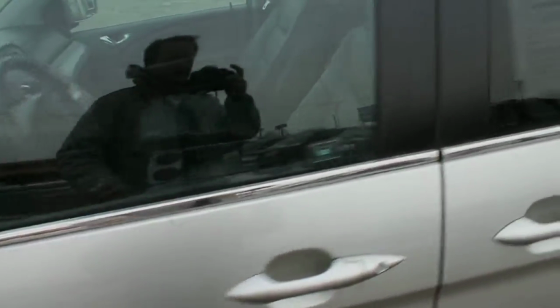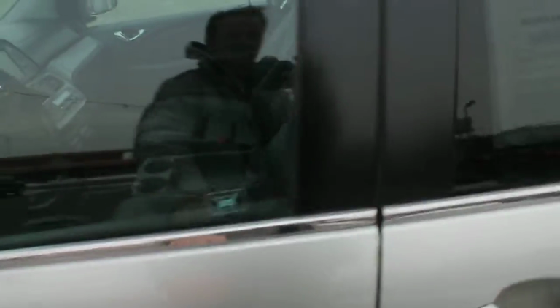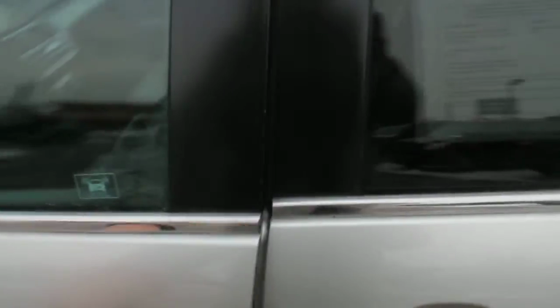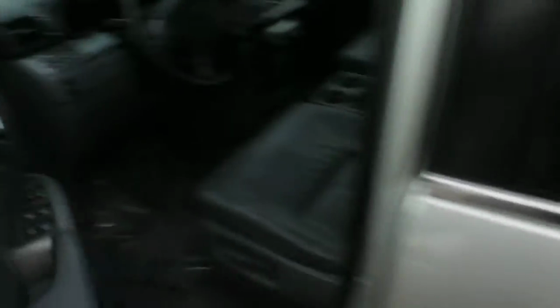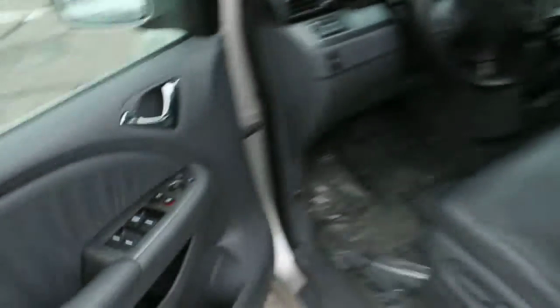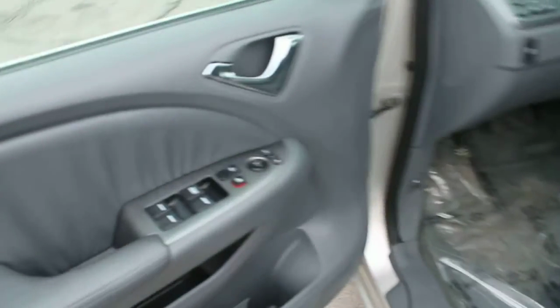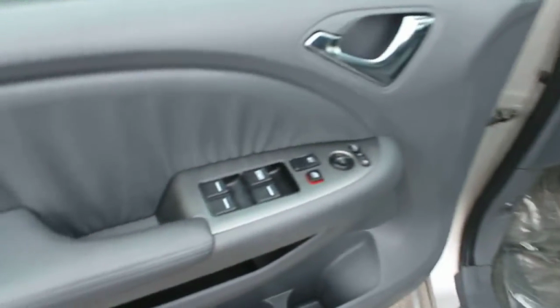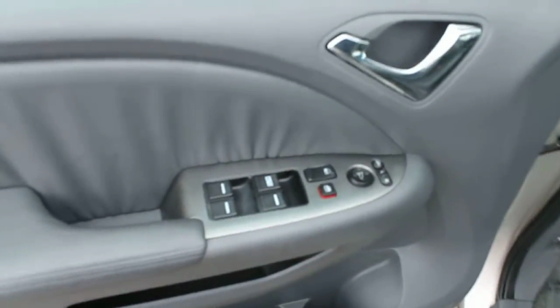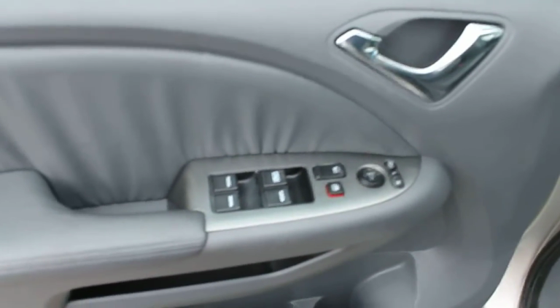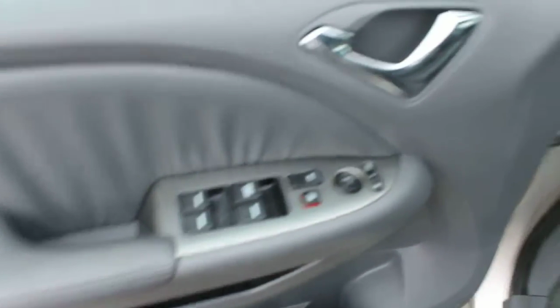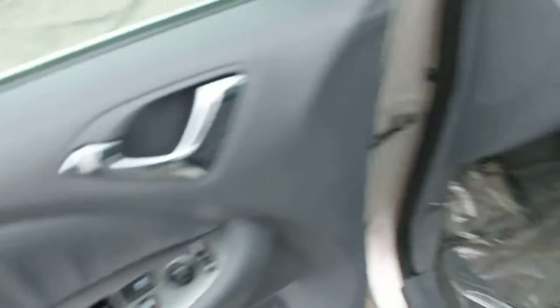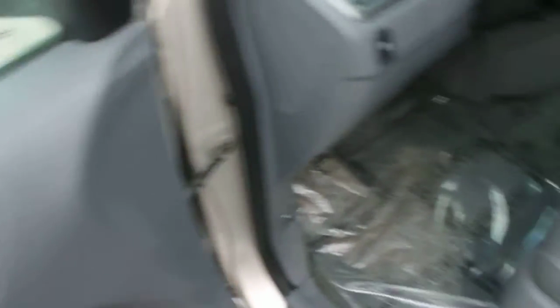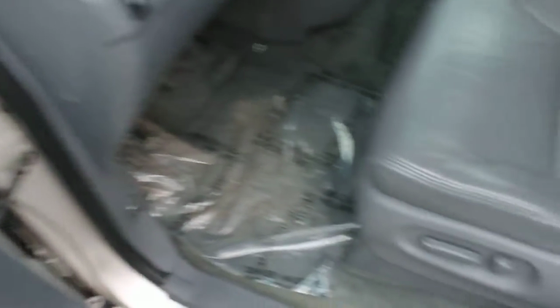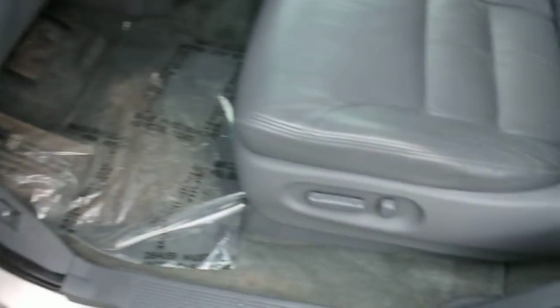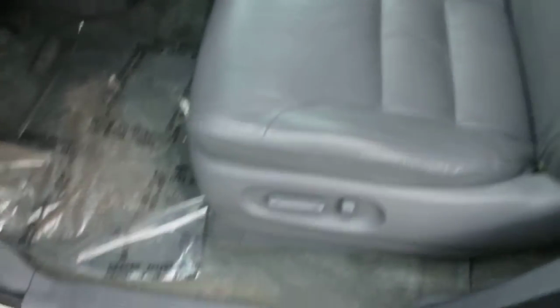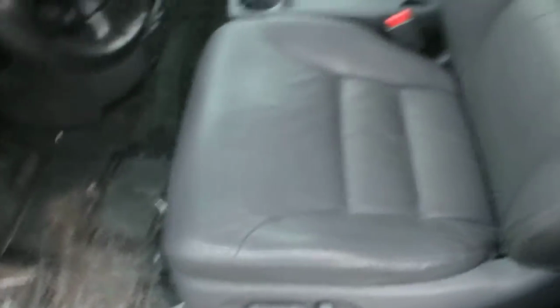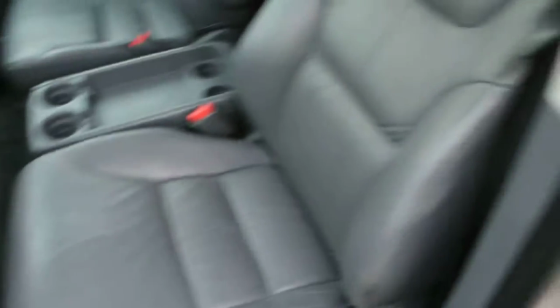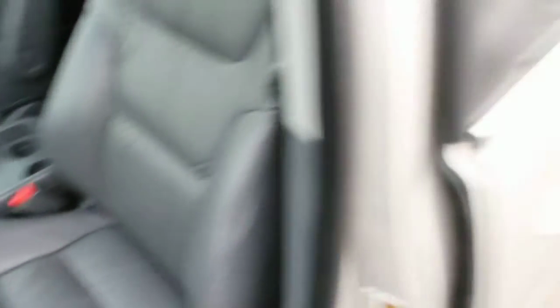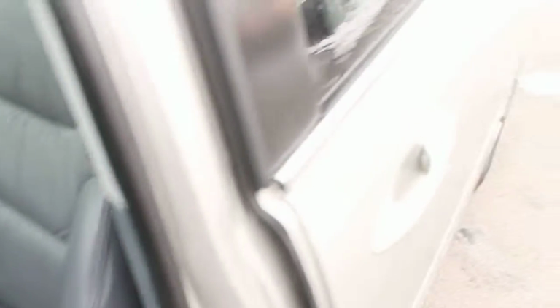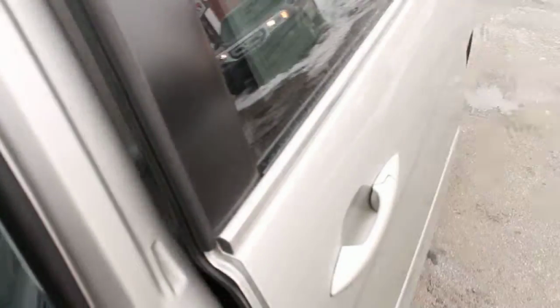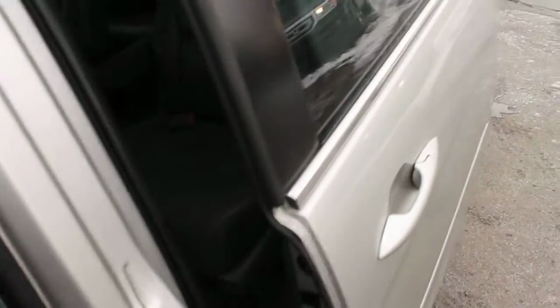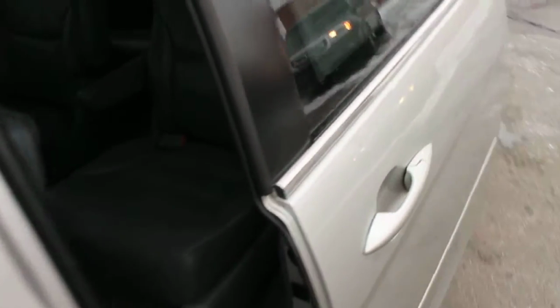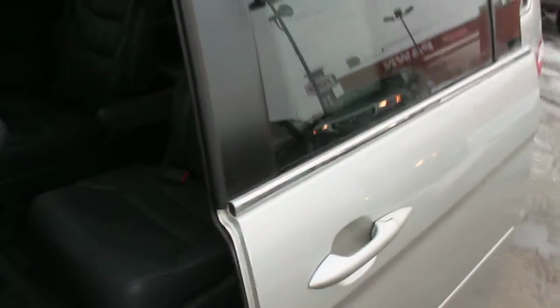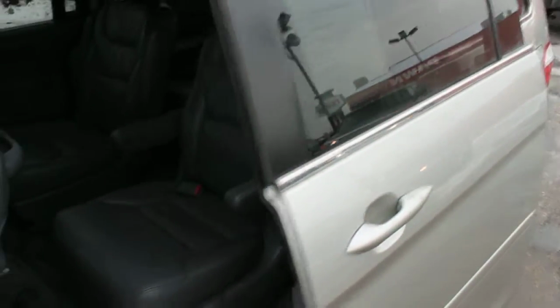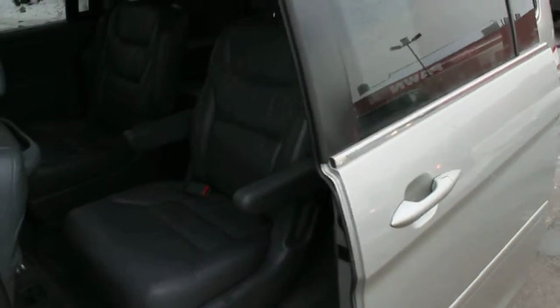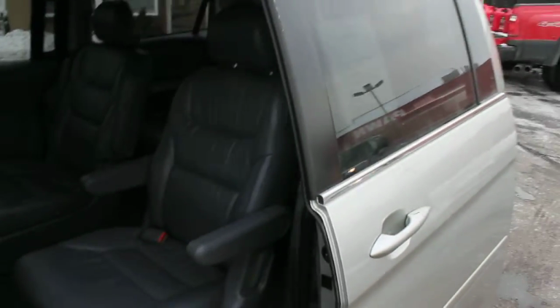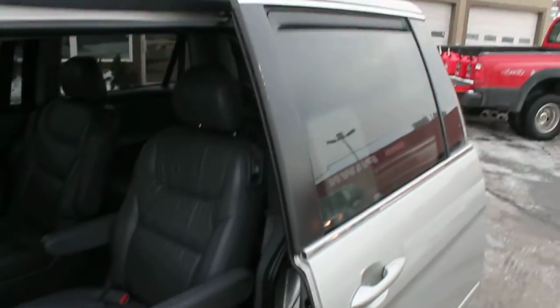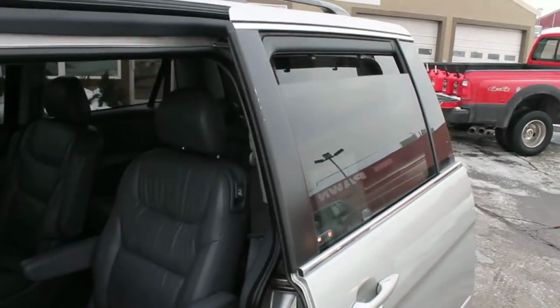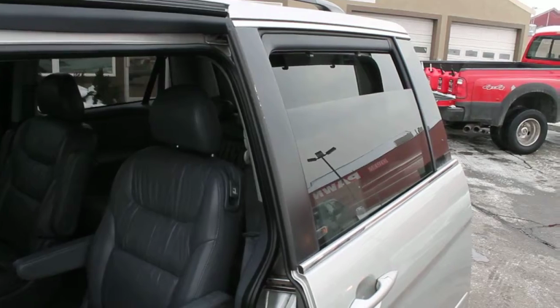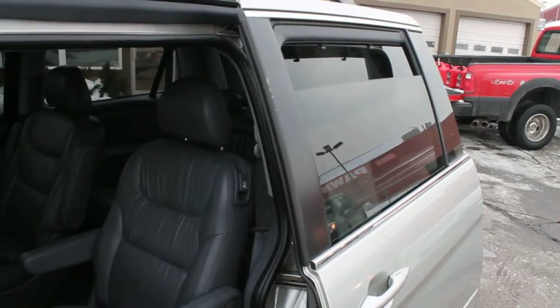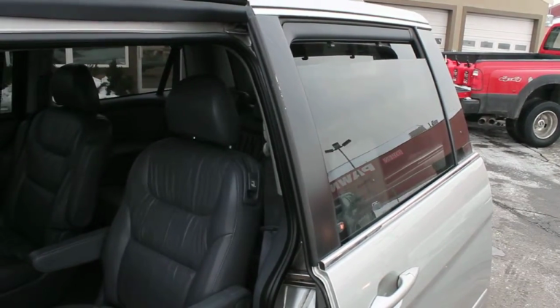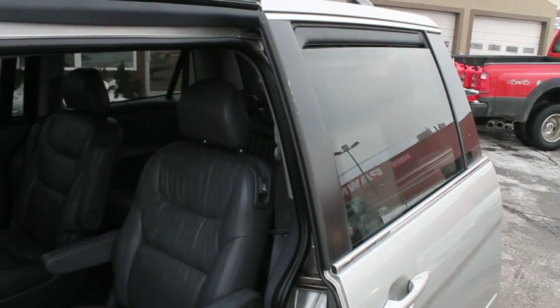Let's take a look at the inside. Of course, it has power locks and power windows. These Odysseys have the power sliding doors, as well as the retractable window in that power sliding door.